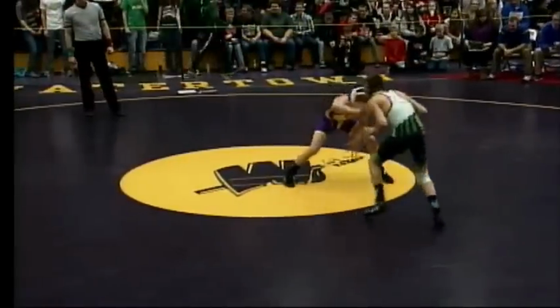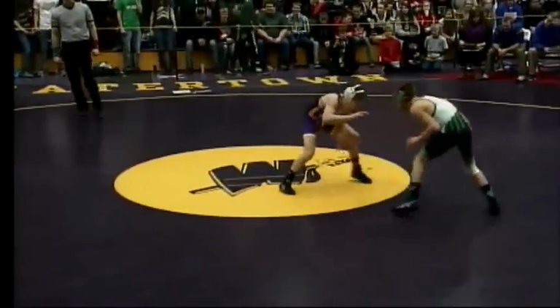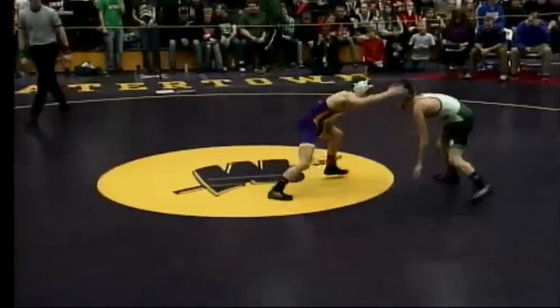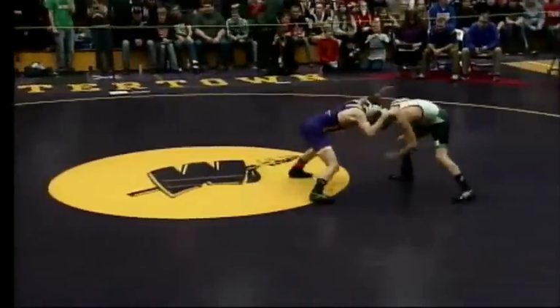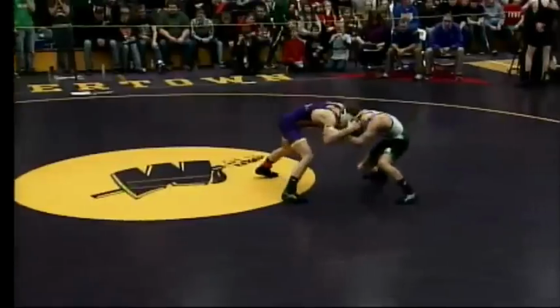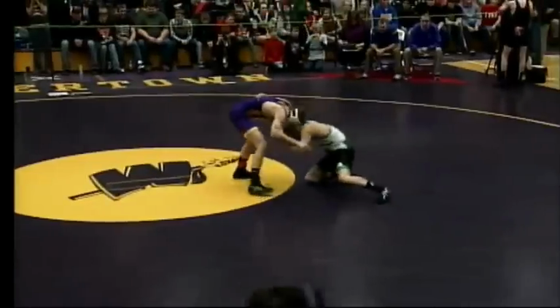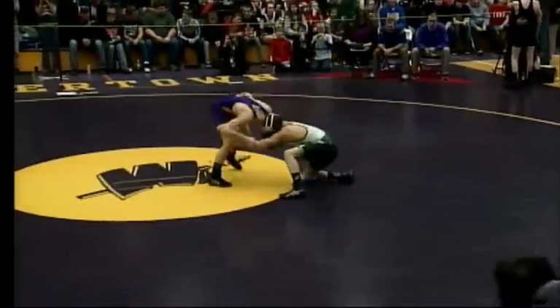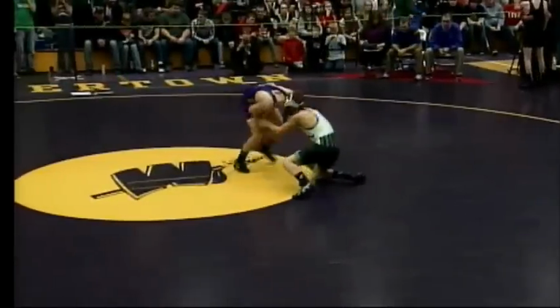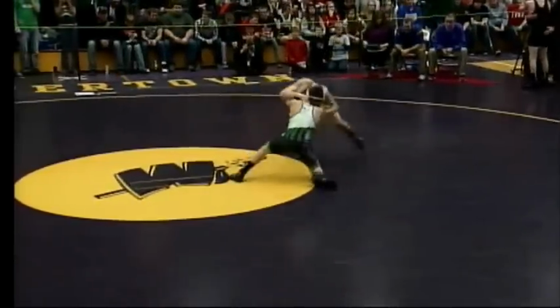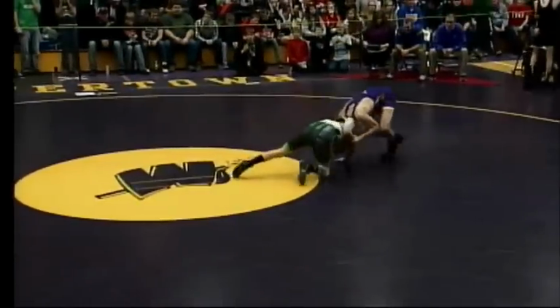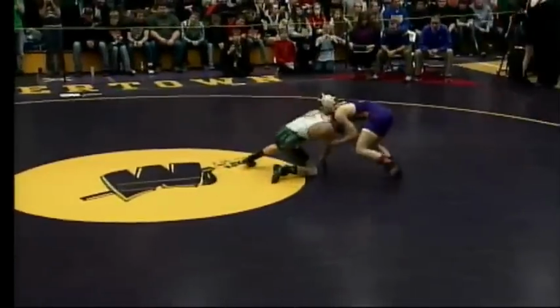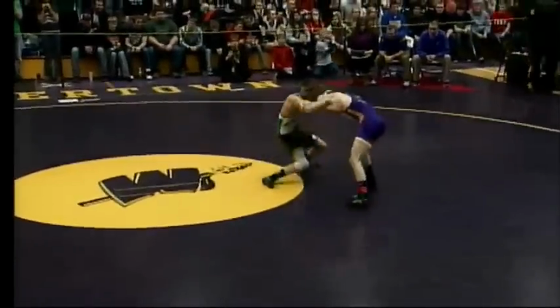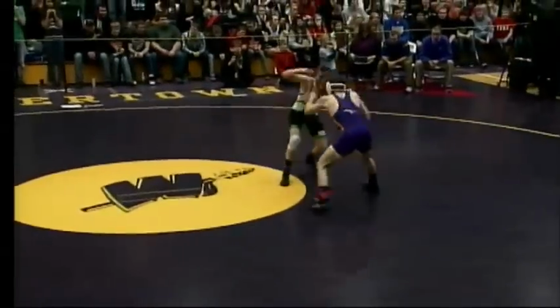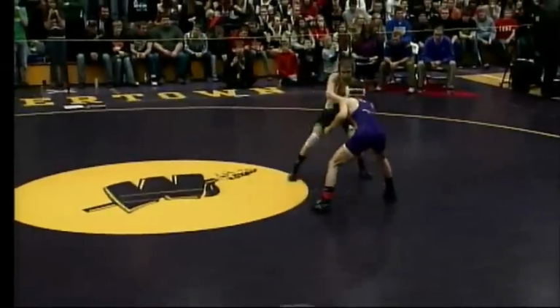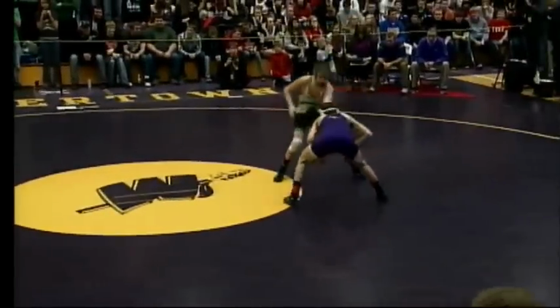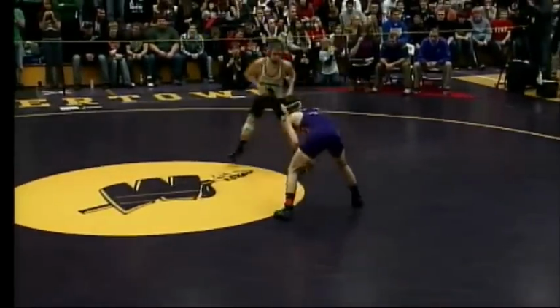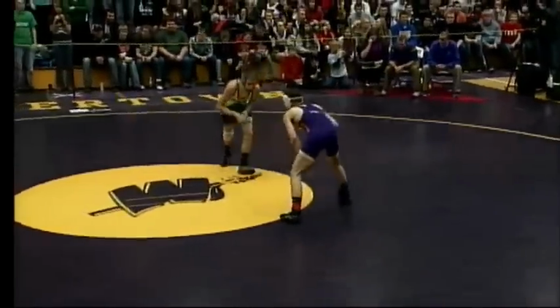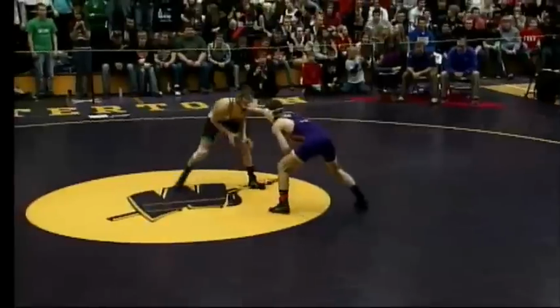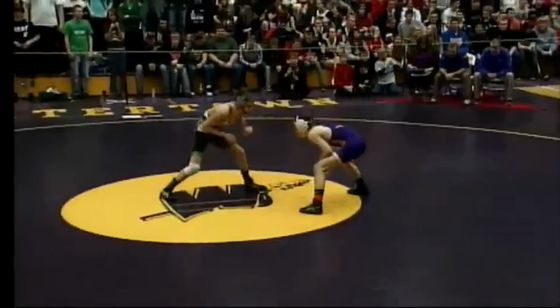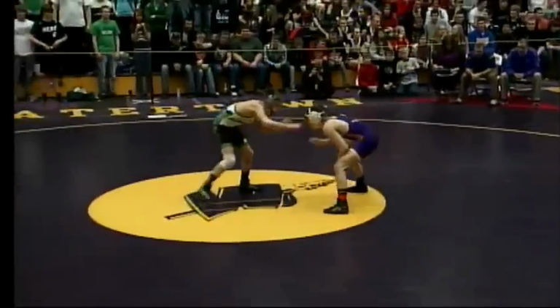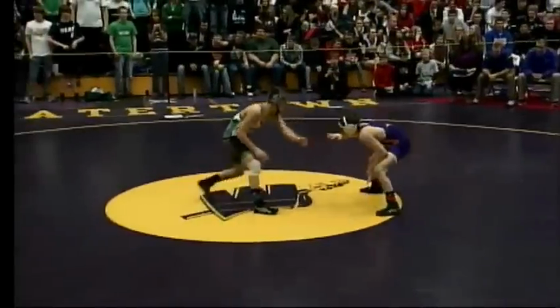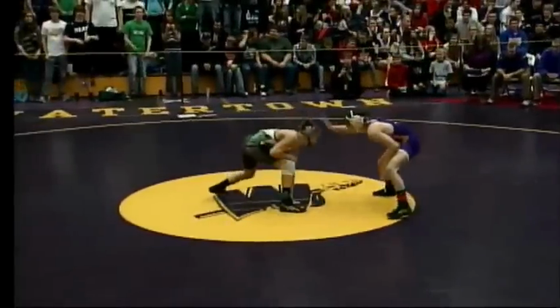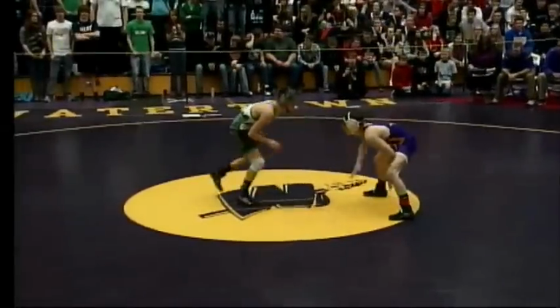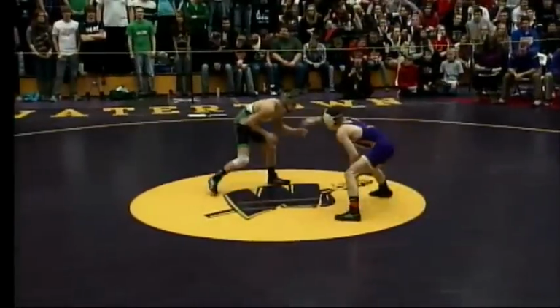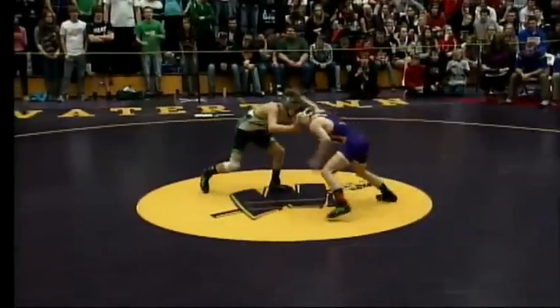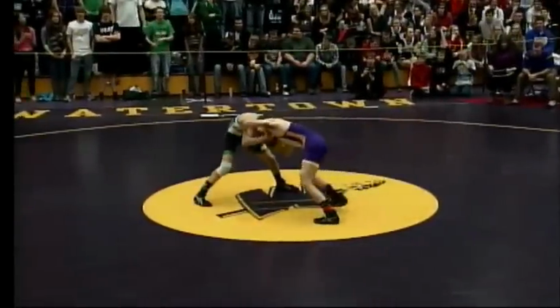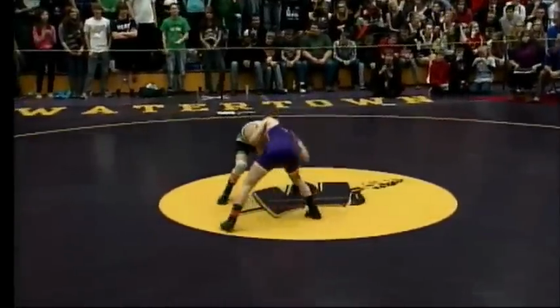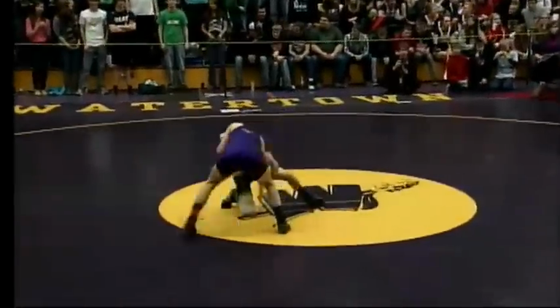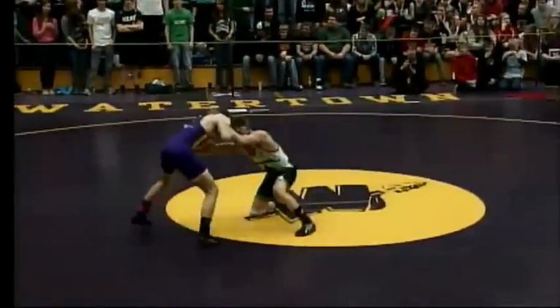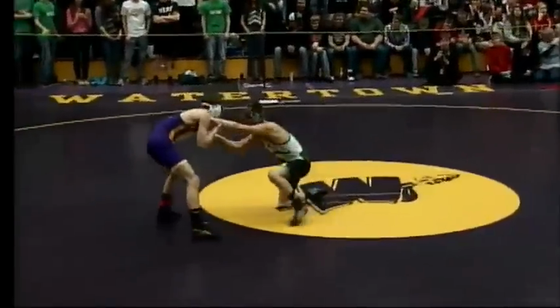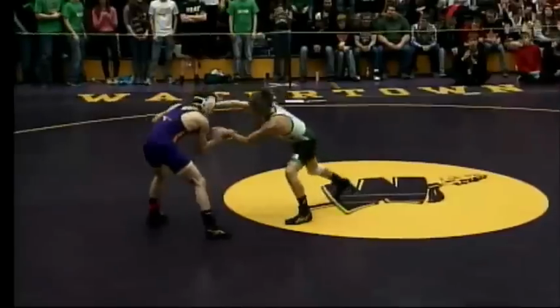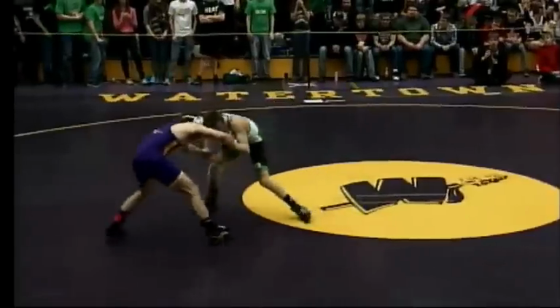Brady Burkhardt is a great wrestler. He took second last year at the 113-pound weight class, so obviously he's back in the state championship again here, wanting to win this weight class. He's going to give Keyes all he can handle. Keyes was fourth at 106 pounds a year ago.